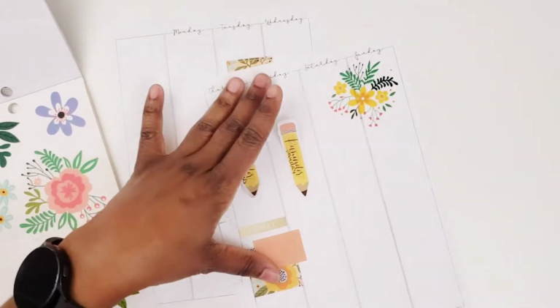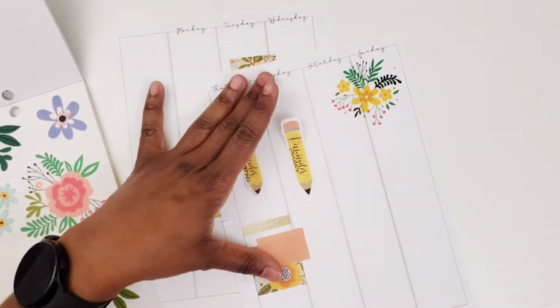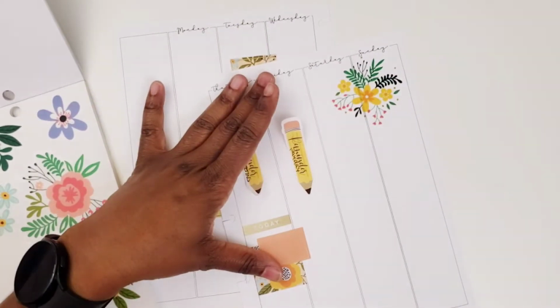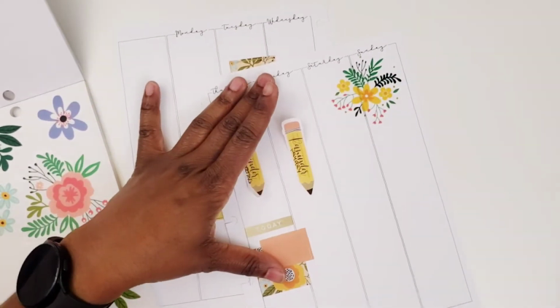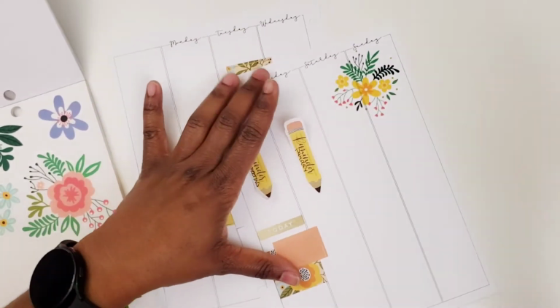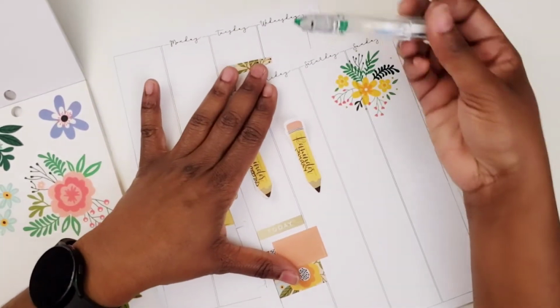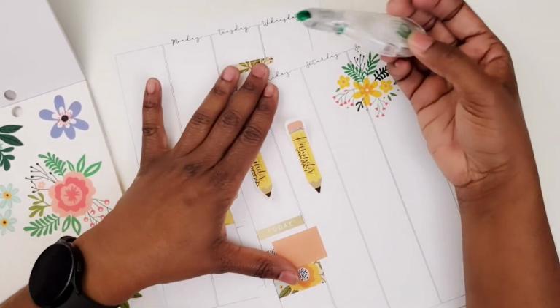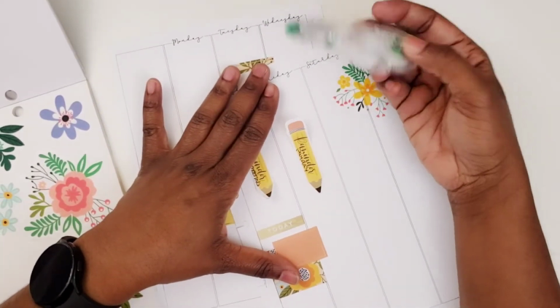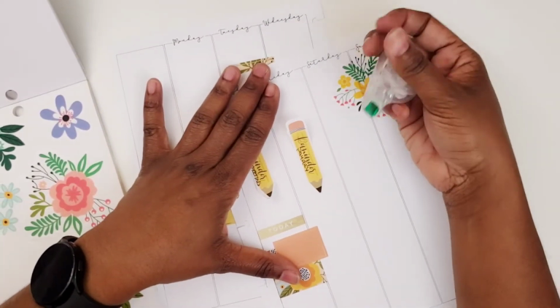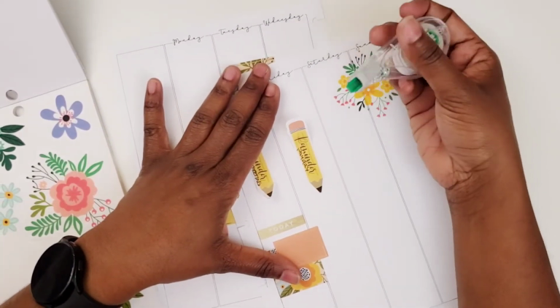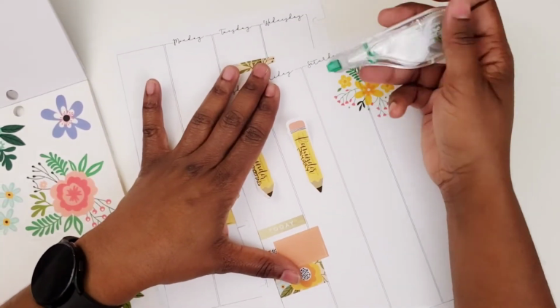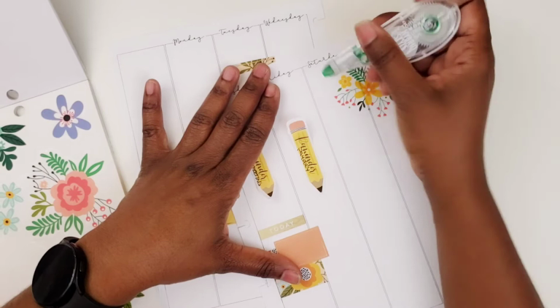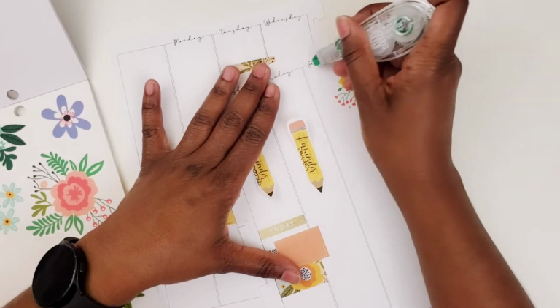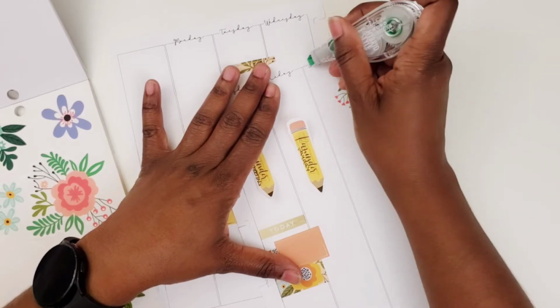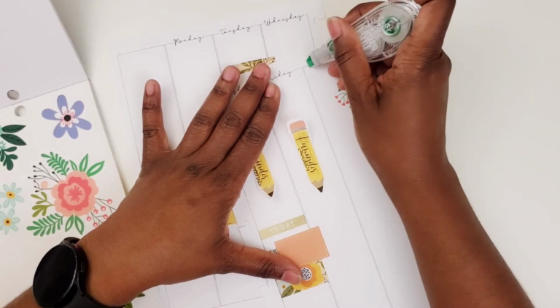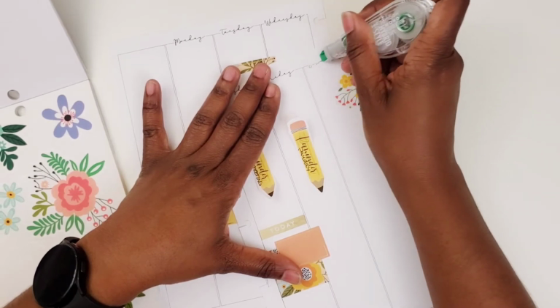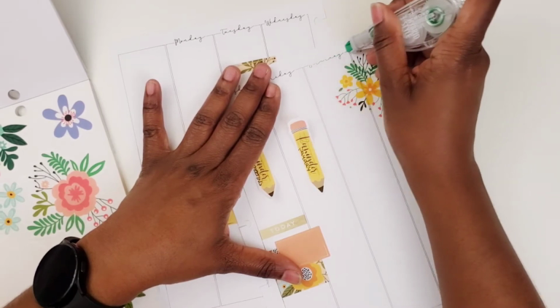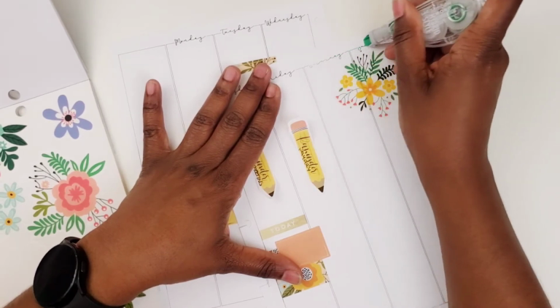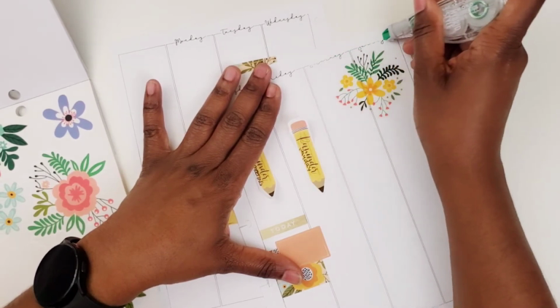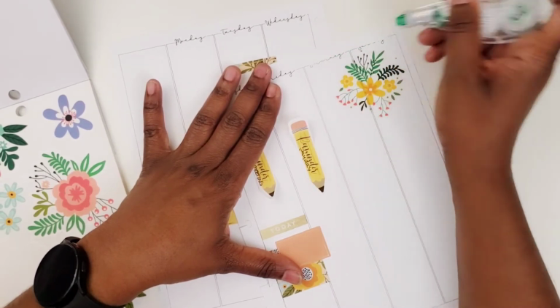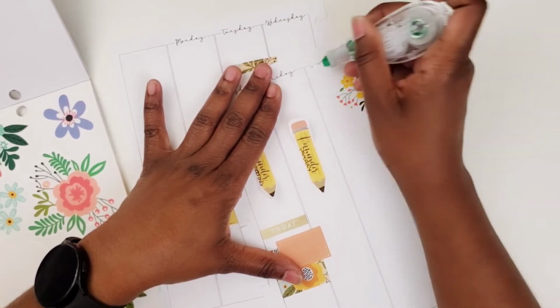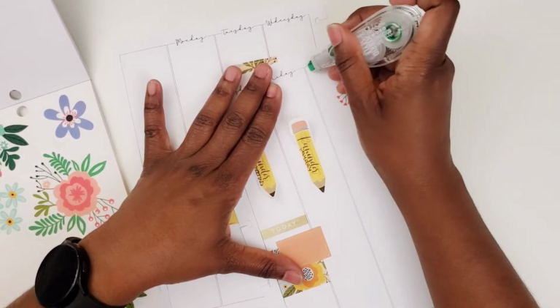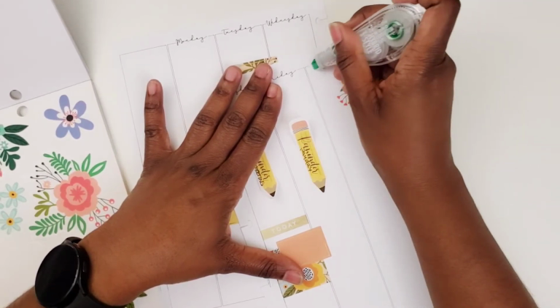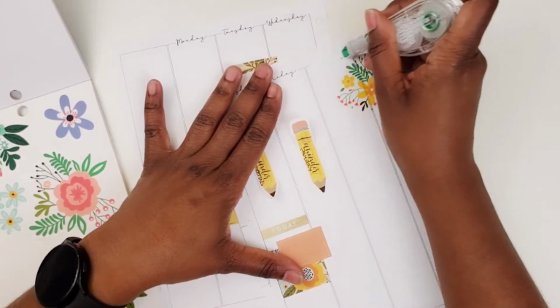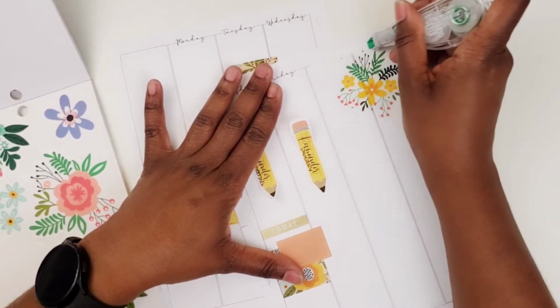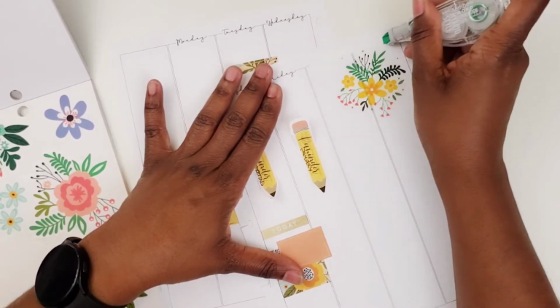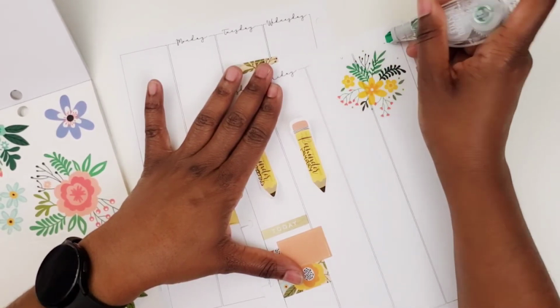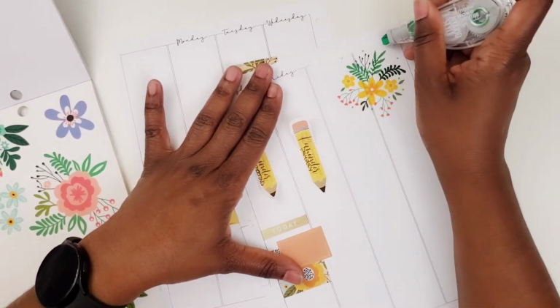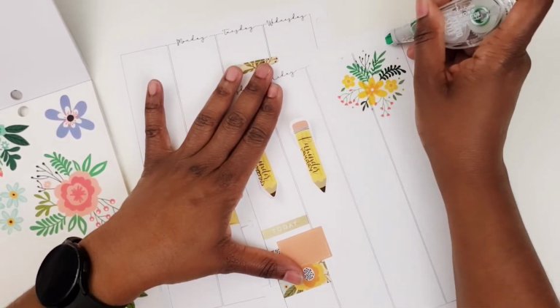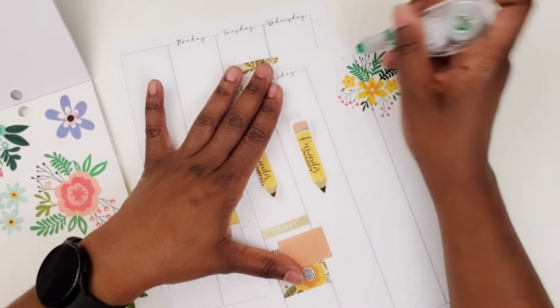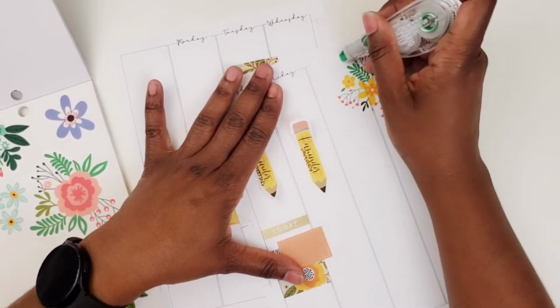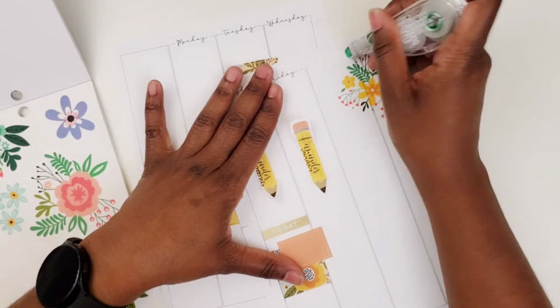Let me wipe these weekend days out, because you all know I don't use those in my work planner.